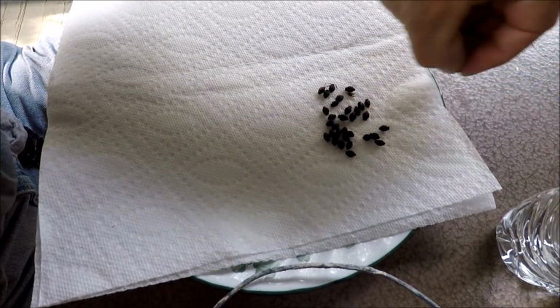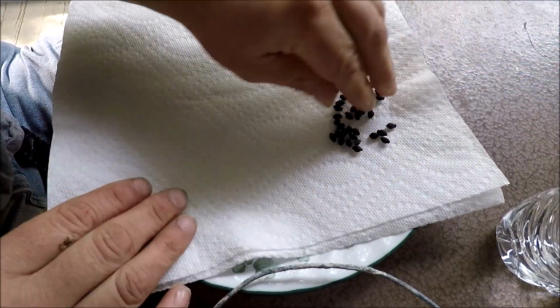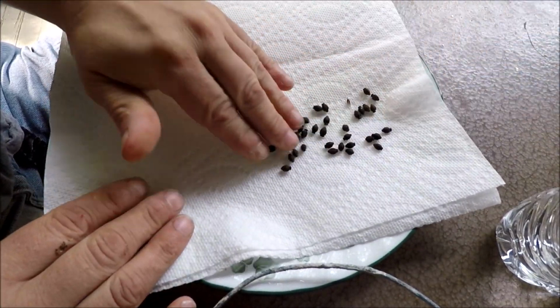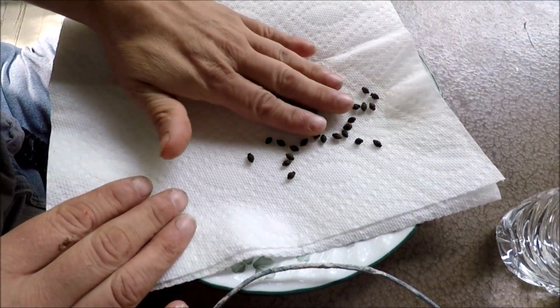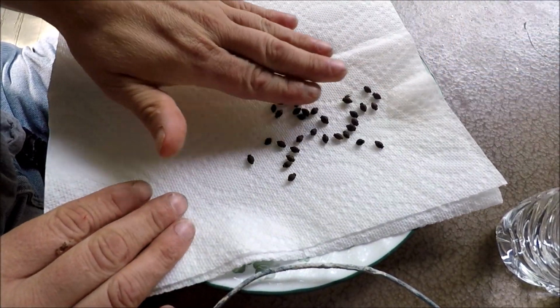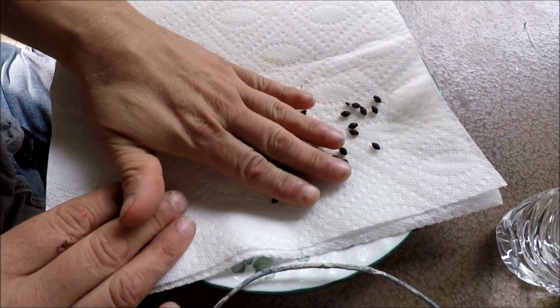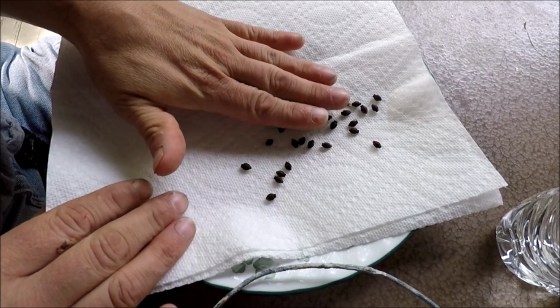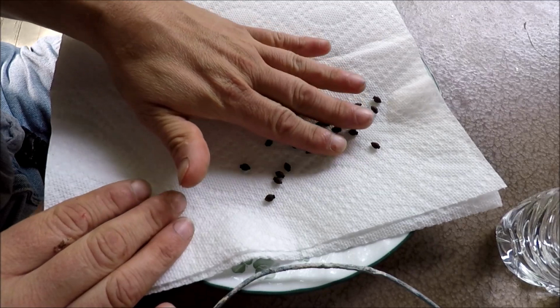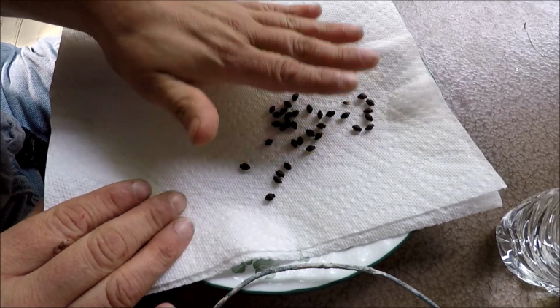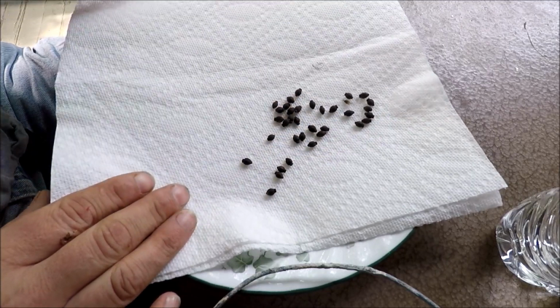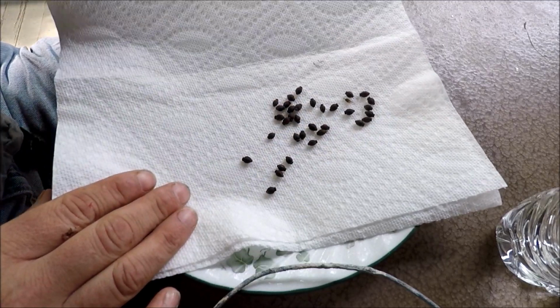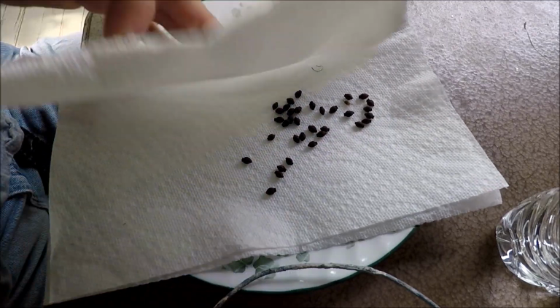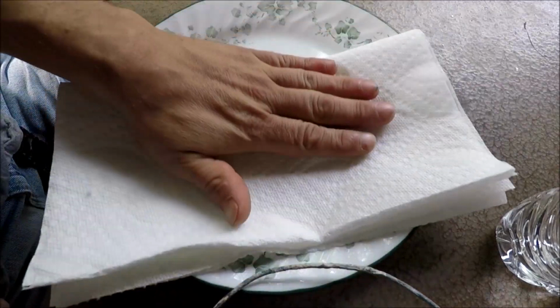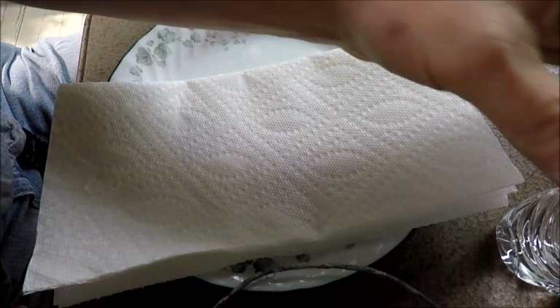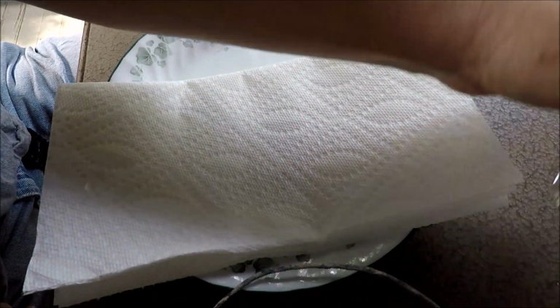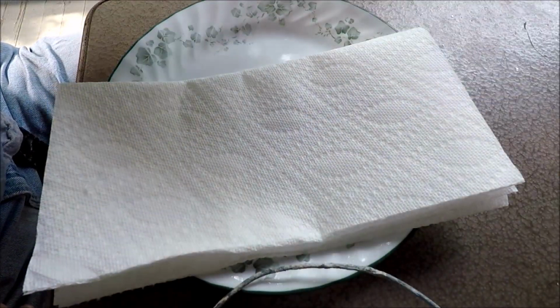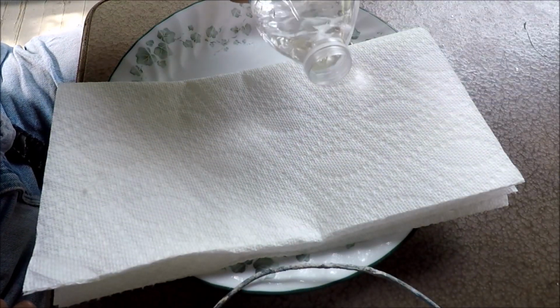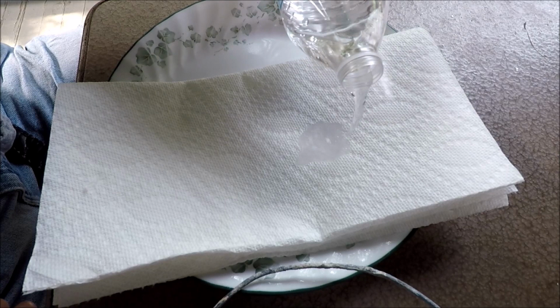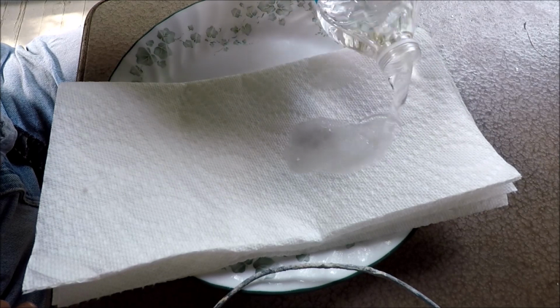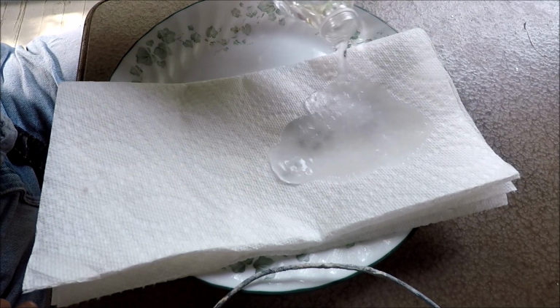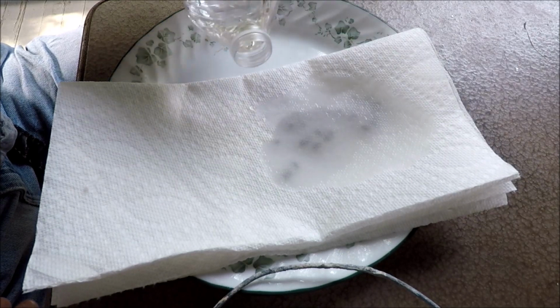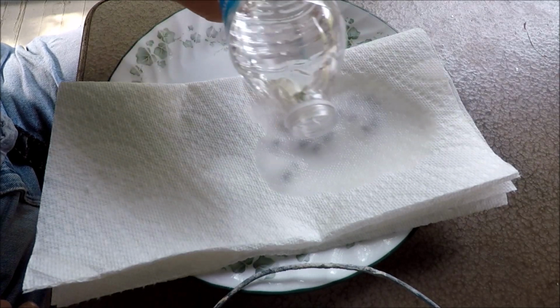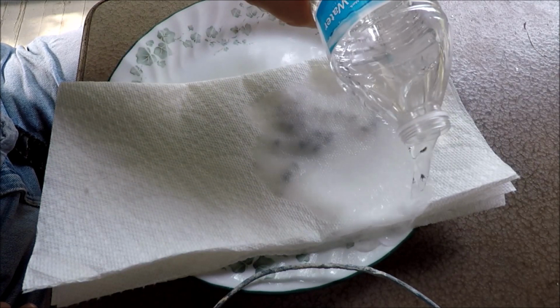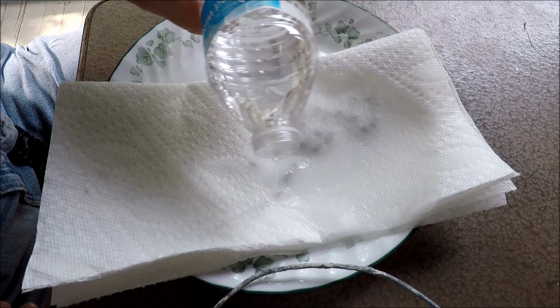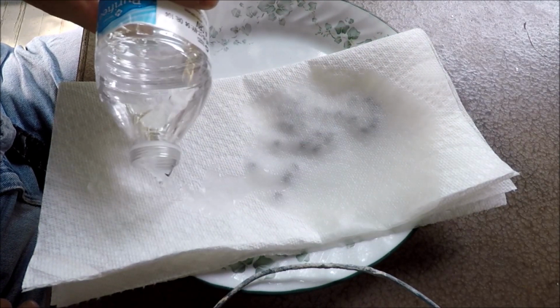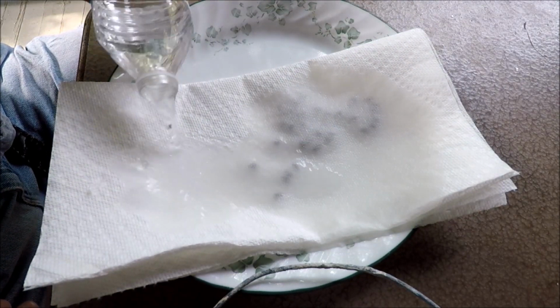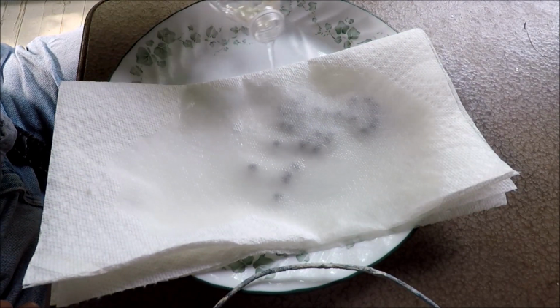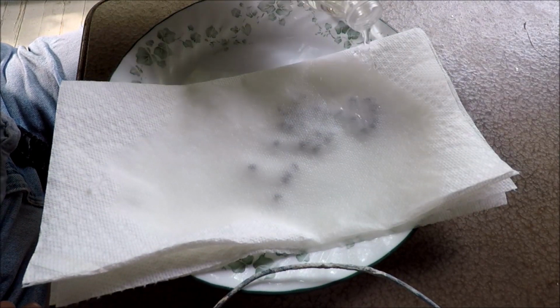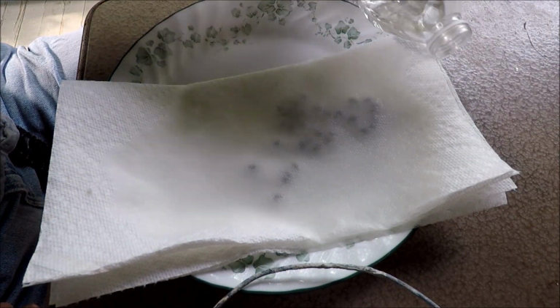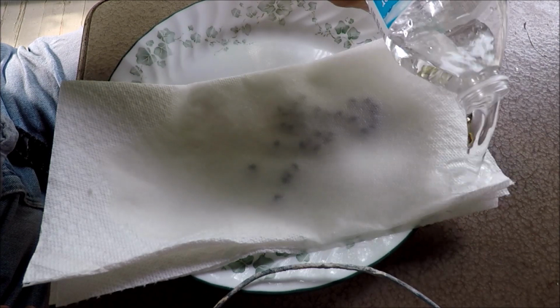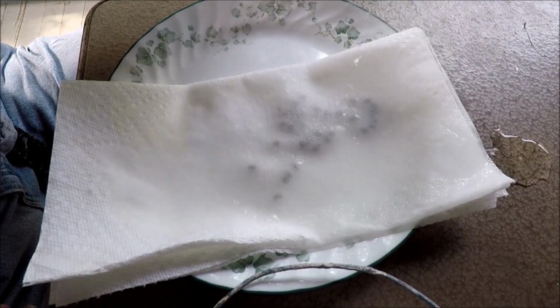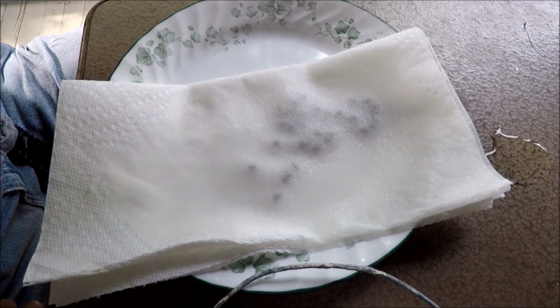We can spread them around a little bit. Fold the paper towel over, and we are going to water them. You've got to water them once a day — you've got to keep up on it. You can't let them dry out.